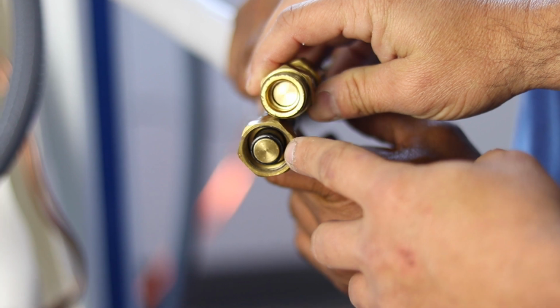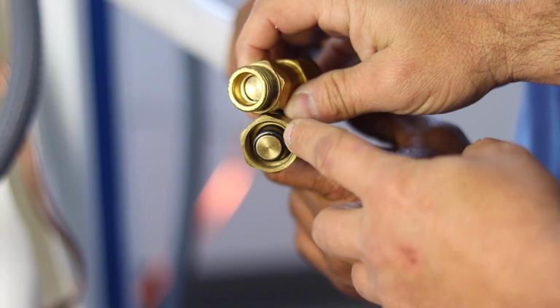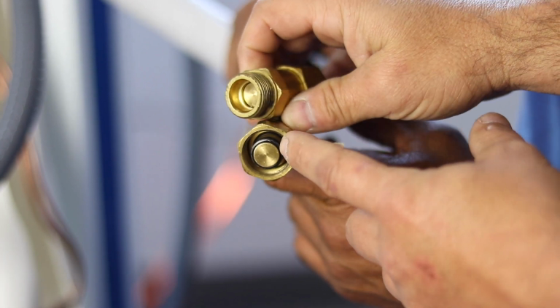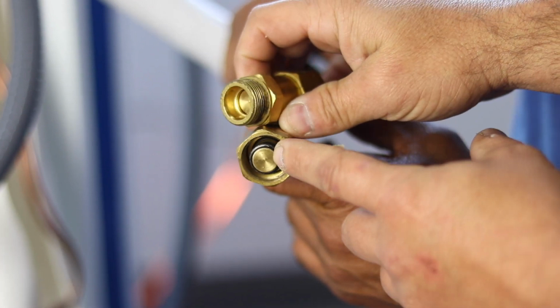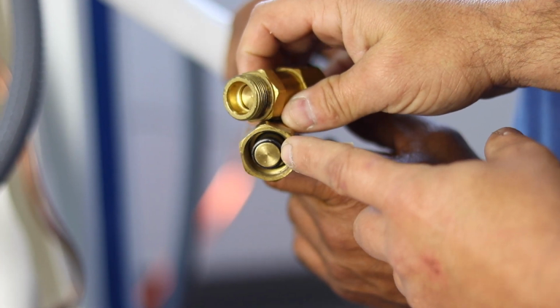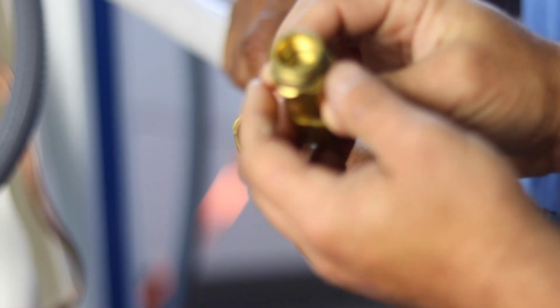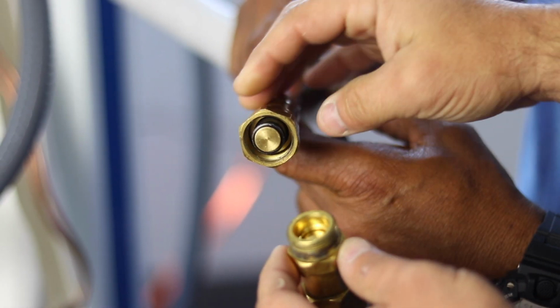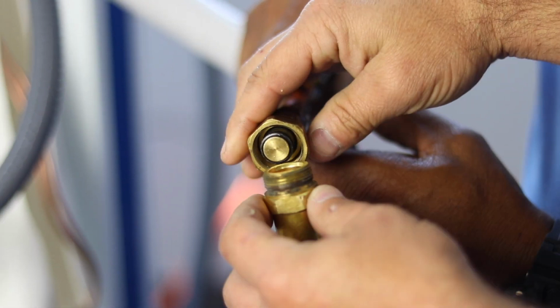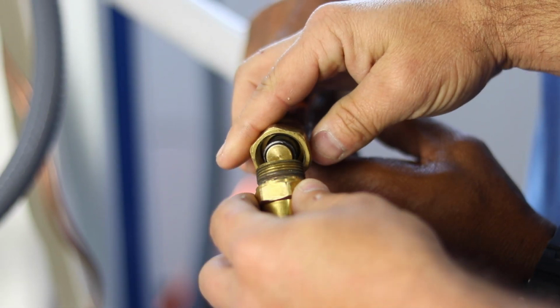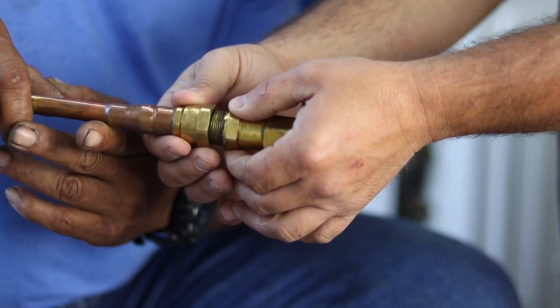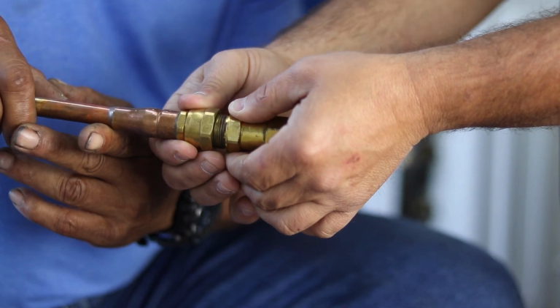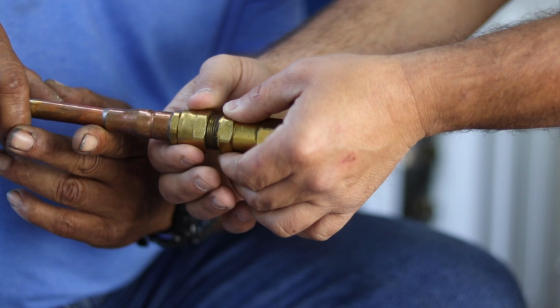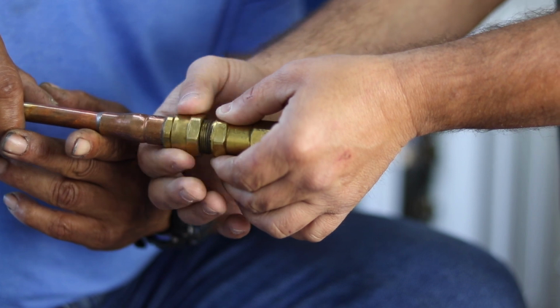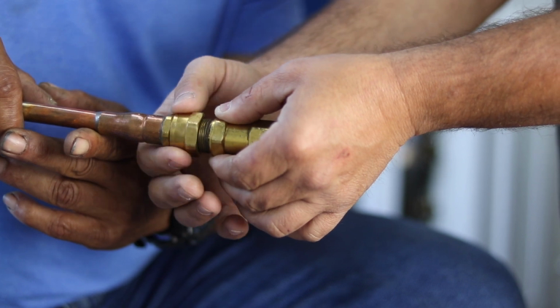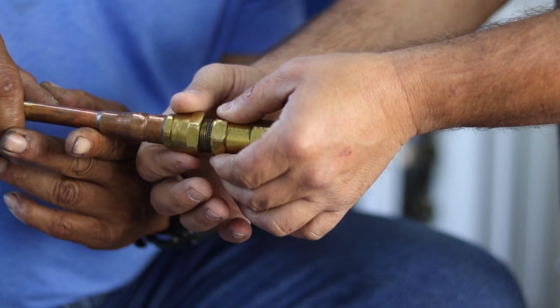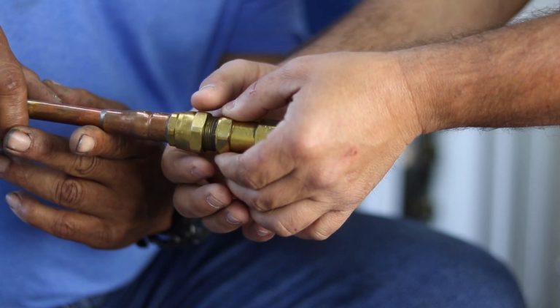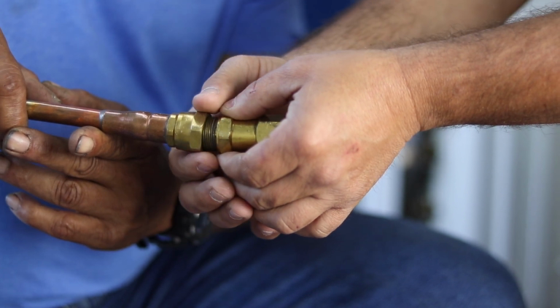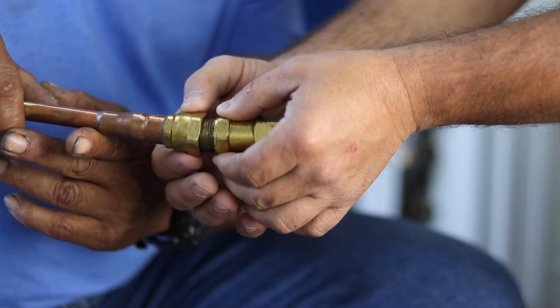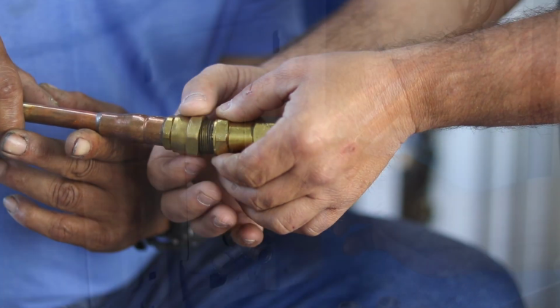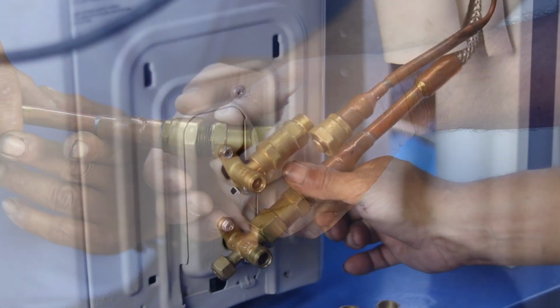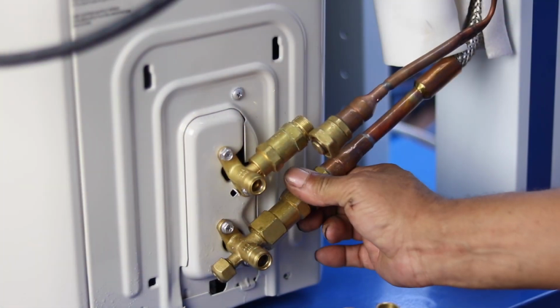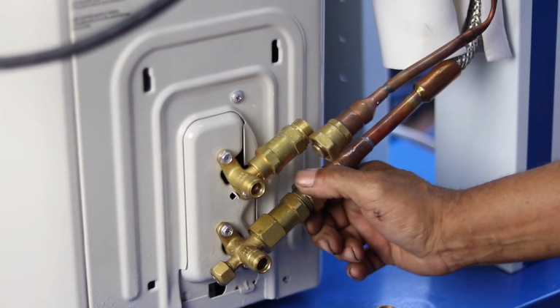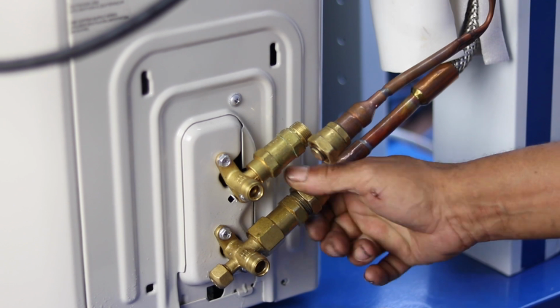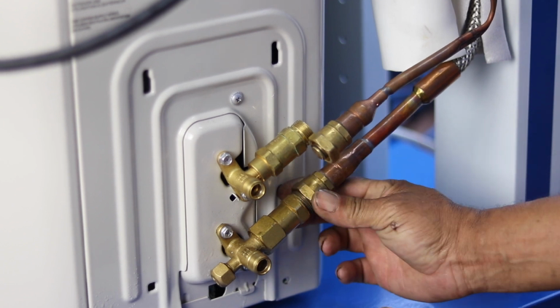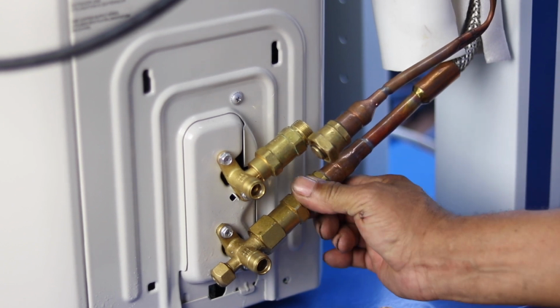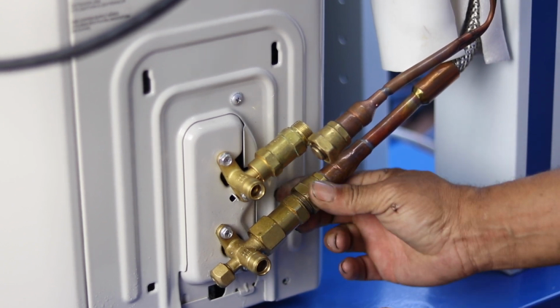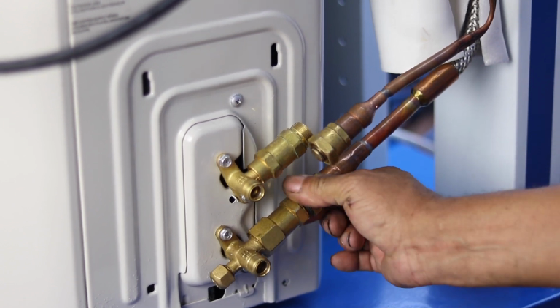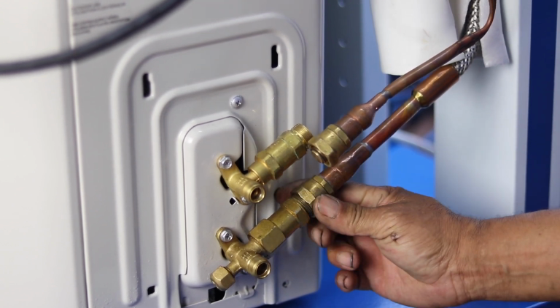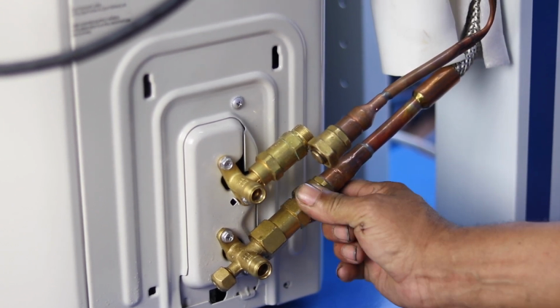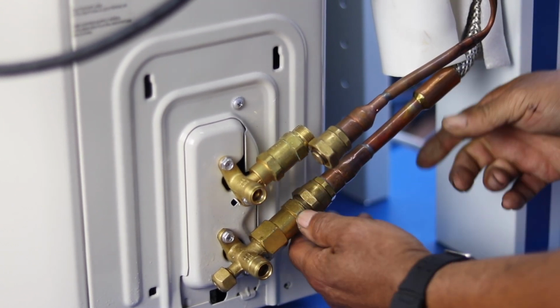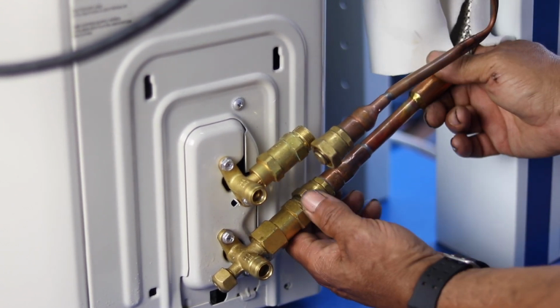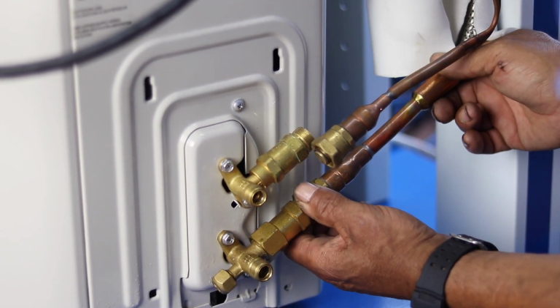The refrigerant lines are connected to the condenser unit with plunger valves, which contain protective rubber seals. That means no refrigerant is released until the lines are sealed and connected to the condenser, keeping refrigerant from escaping into the atmosphere during the installation.